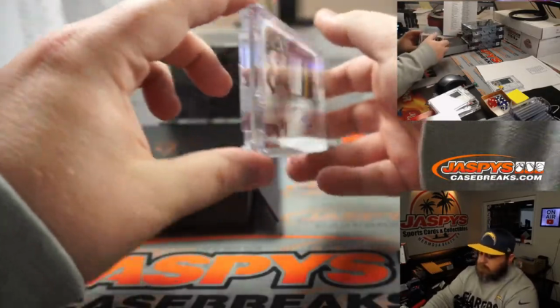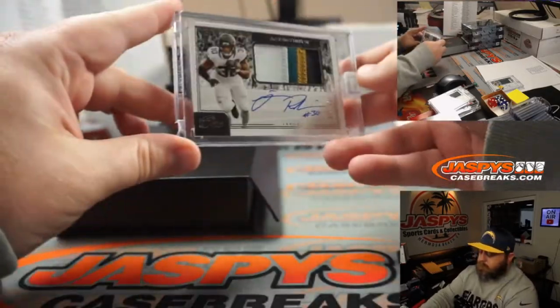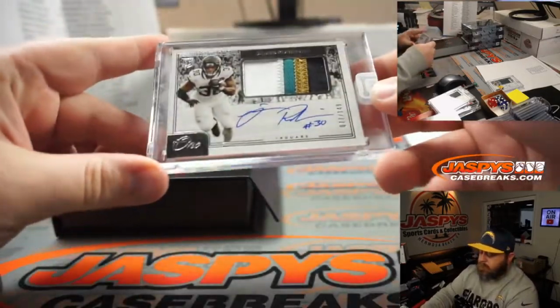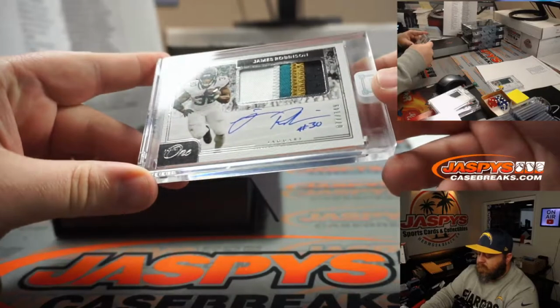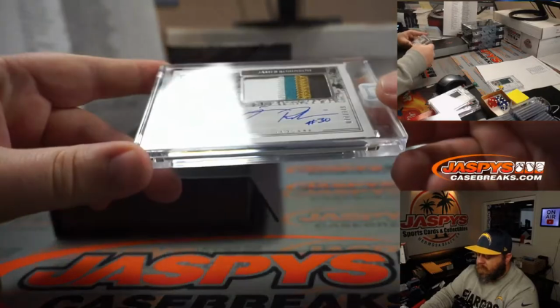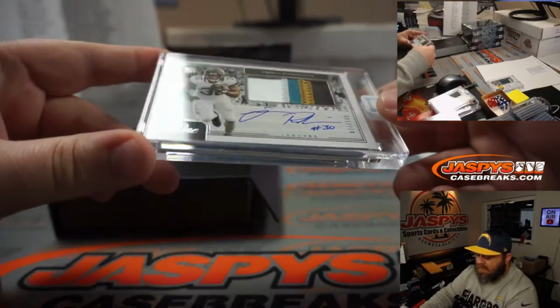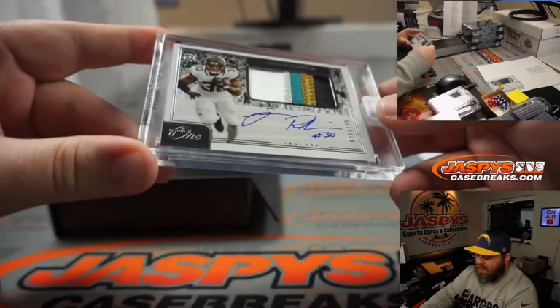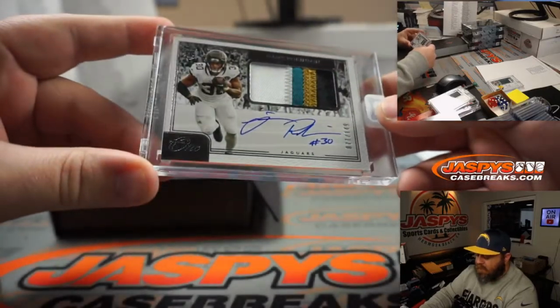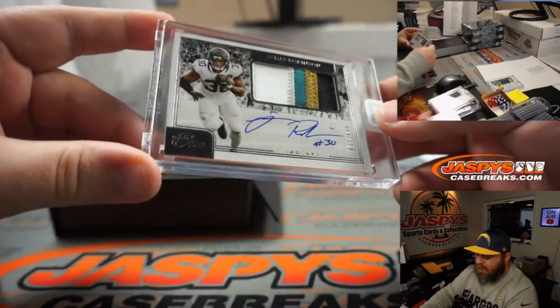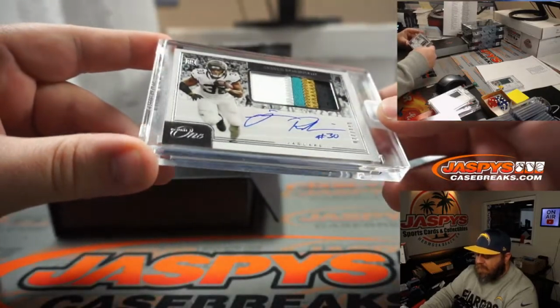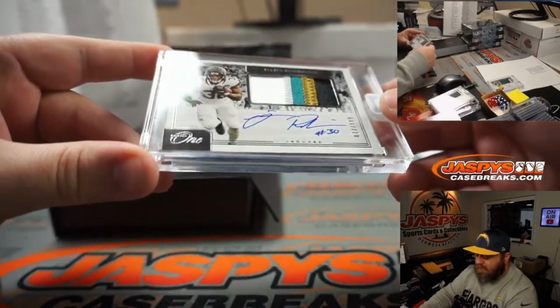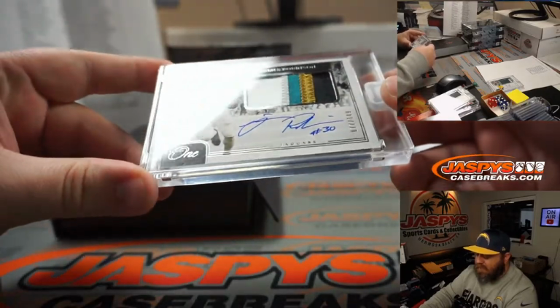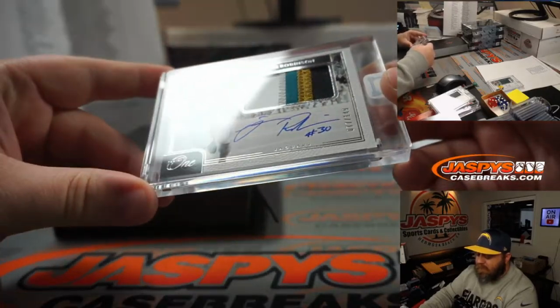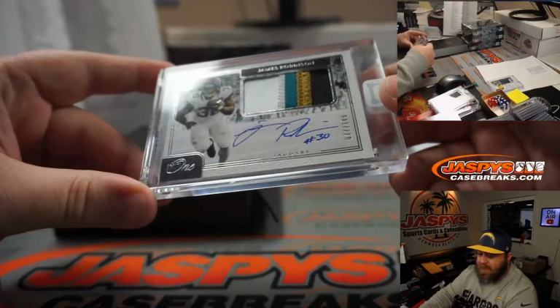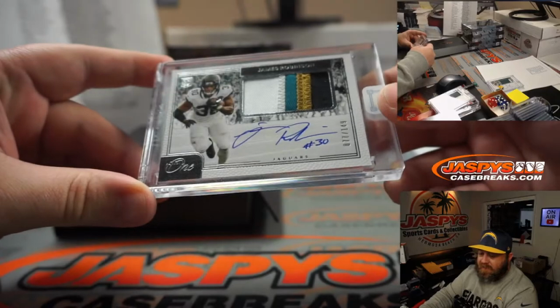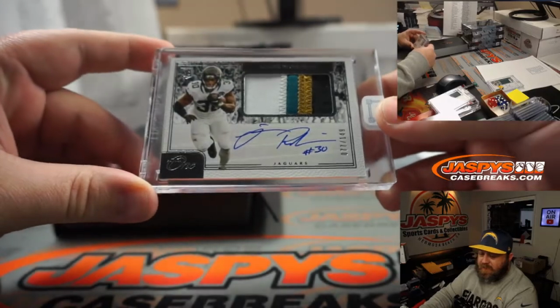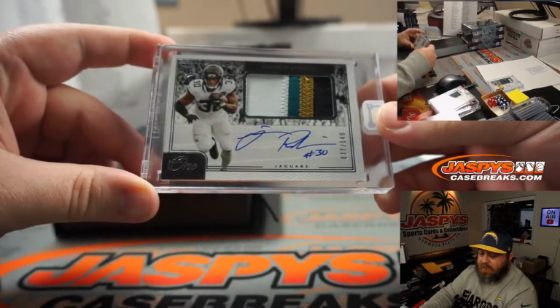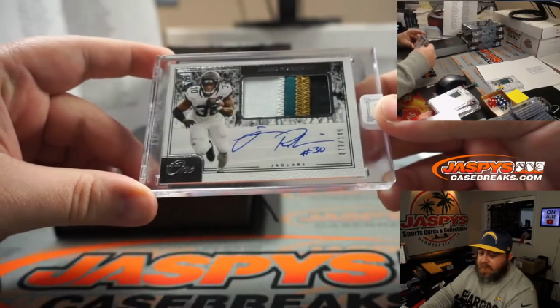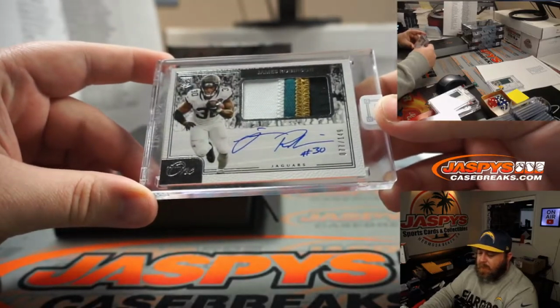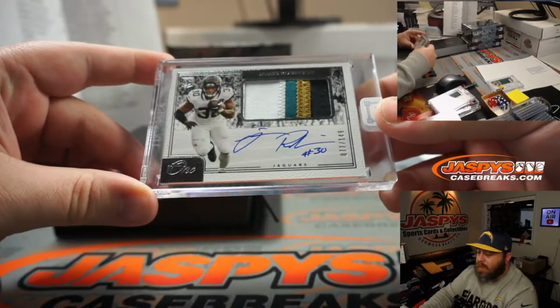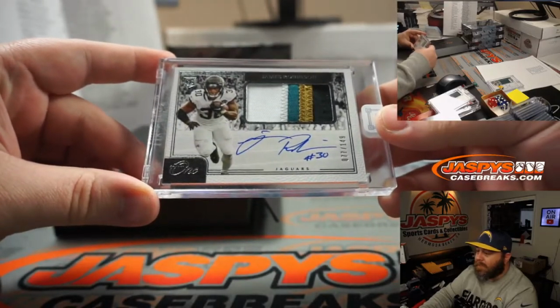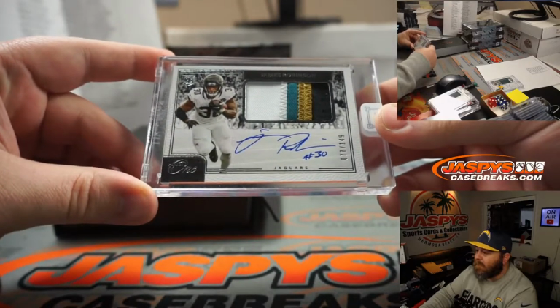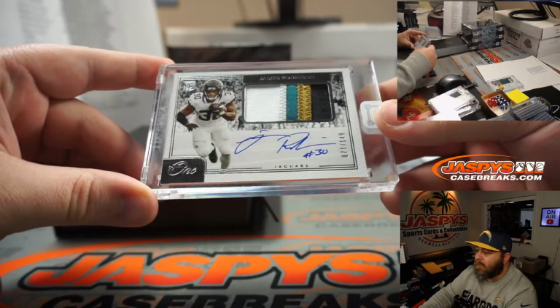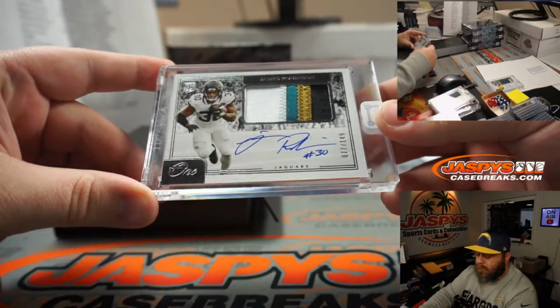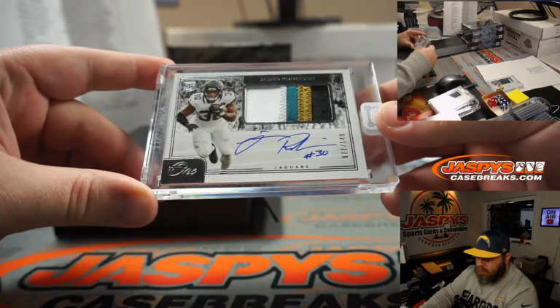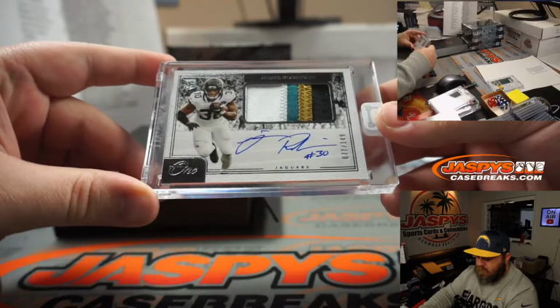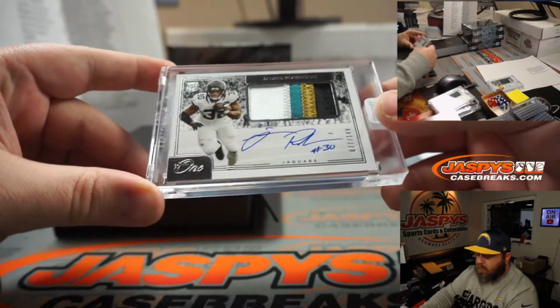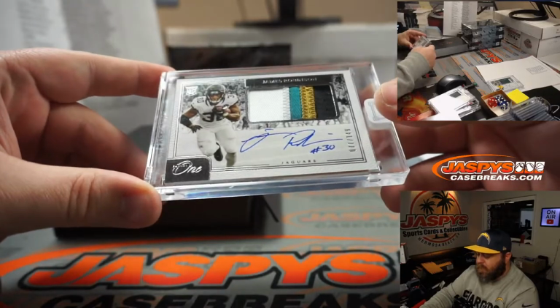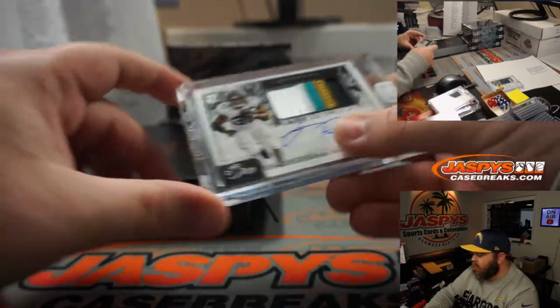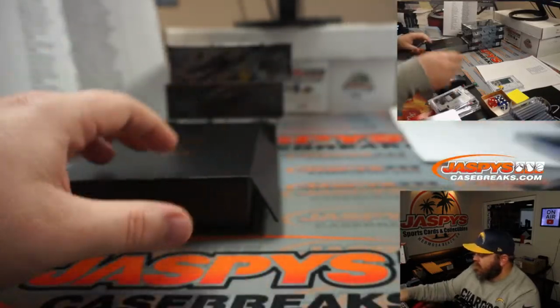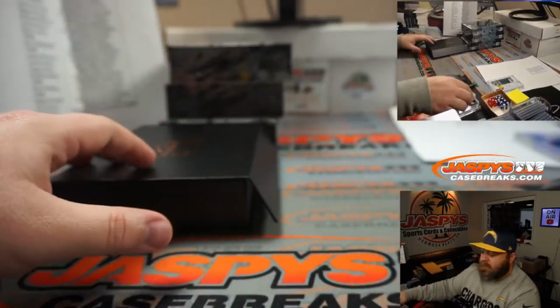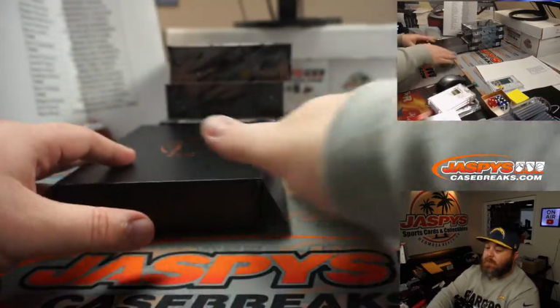Four color patch and auto, James Robinson, 77 out of 149, for the Jacksonville Jaguars, and that's for Ramon Ahumada. Sharp looking card there. Congrats Ramon.